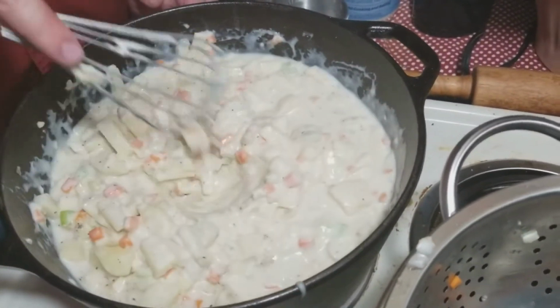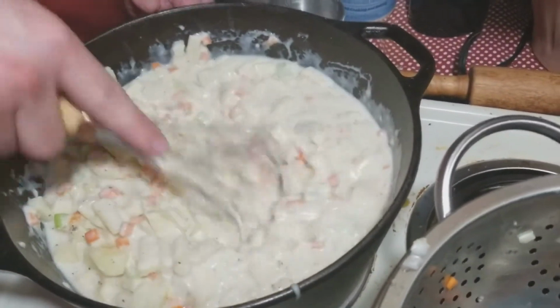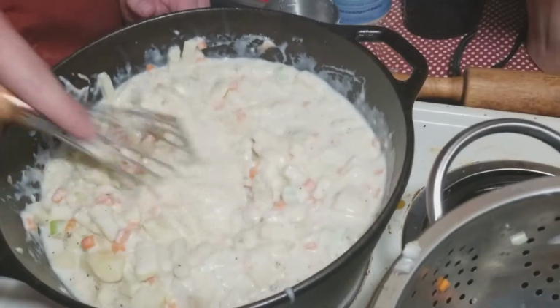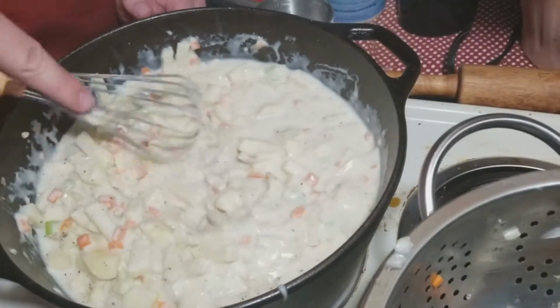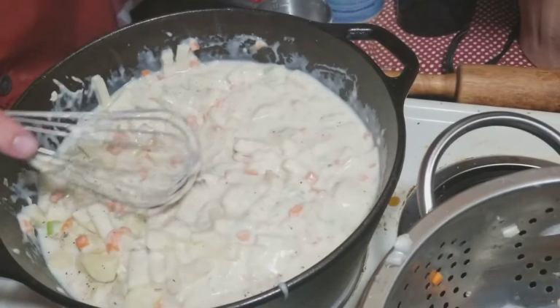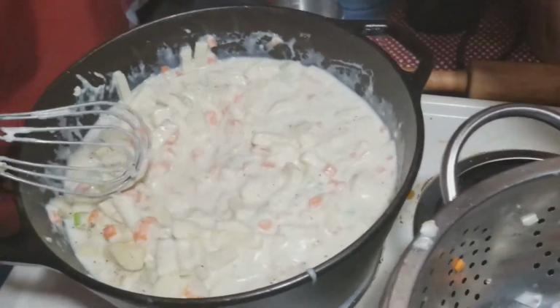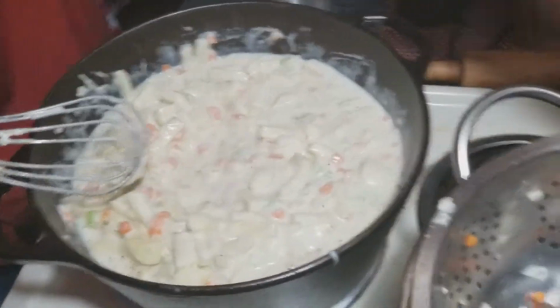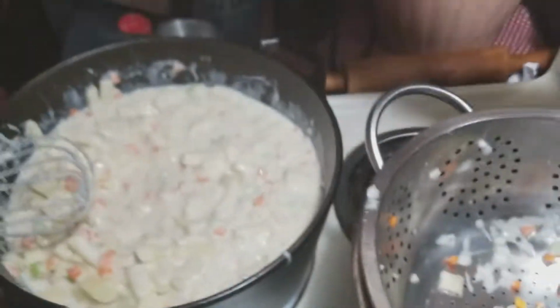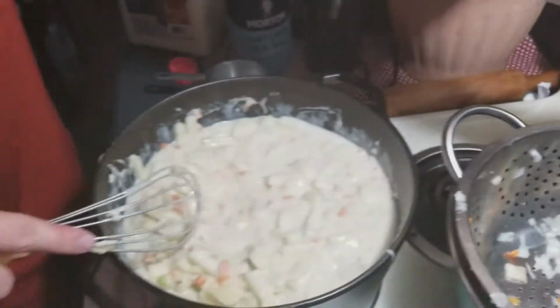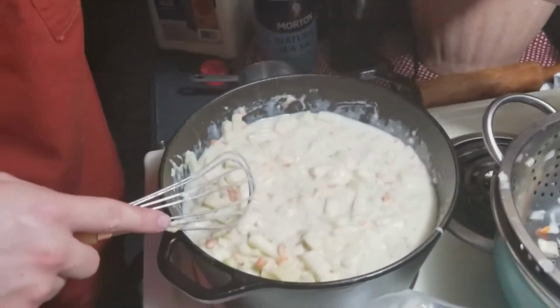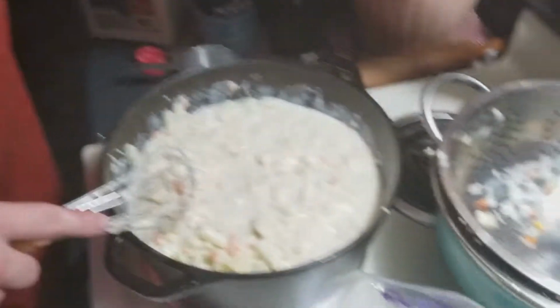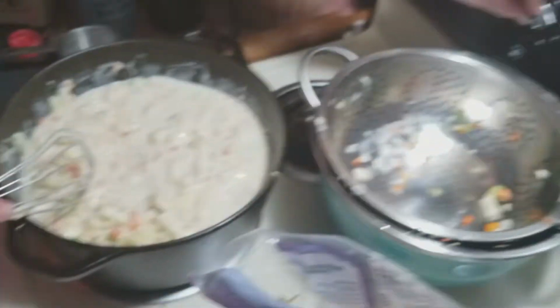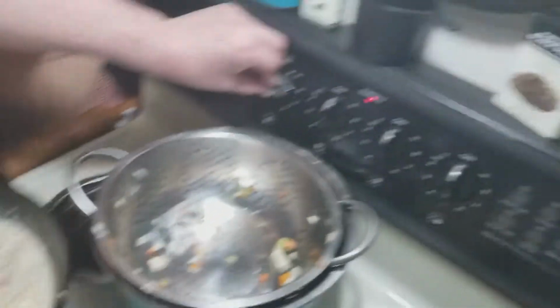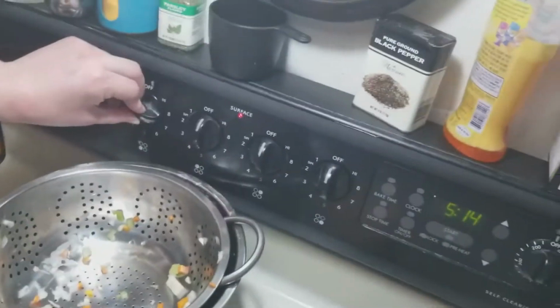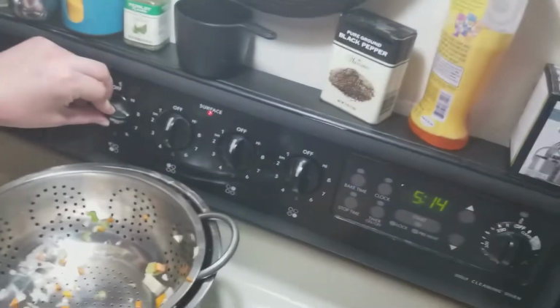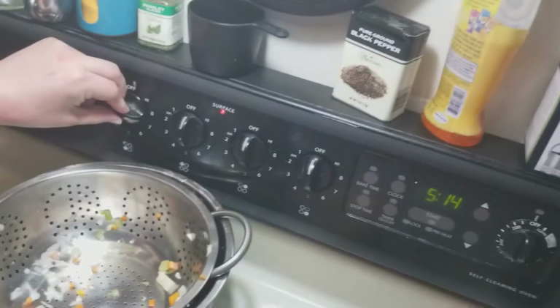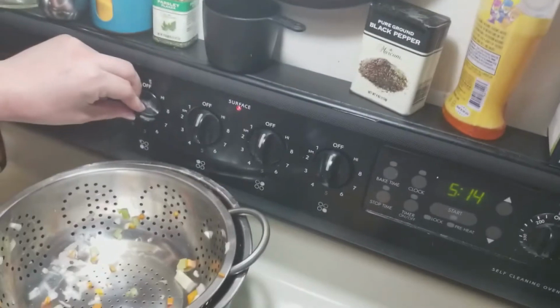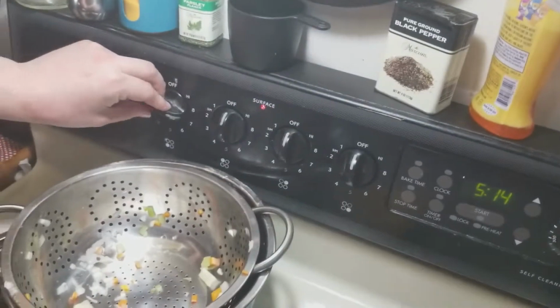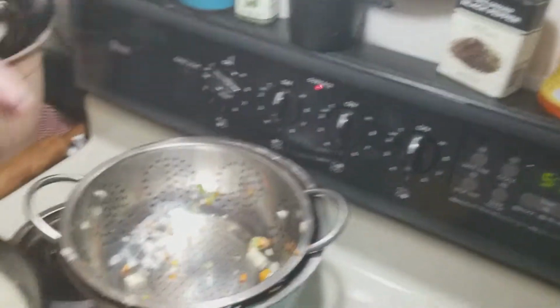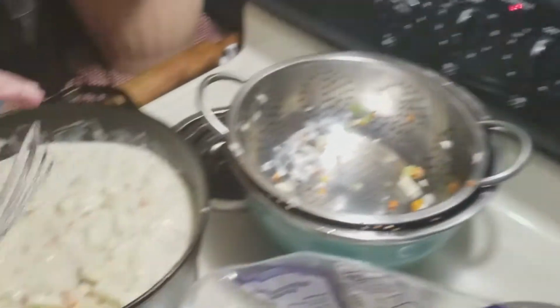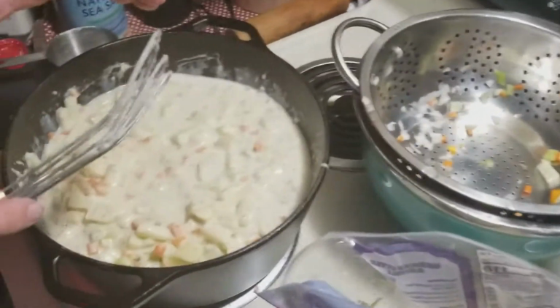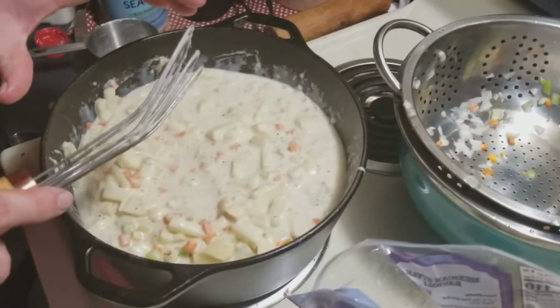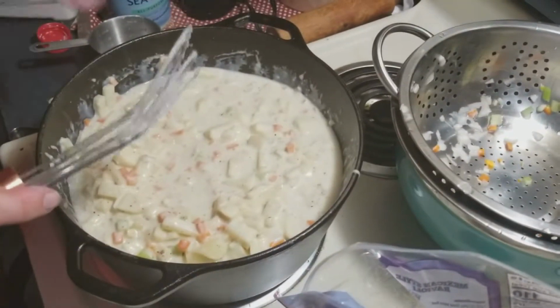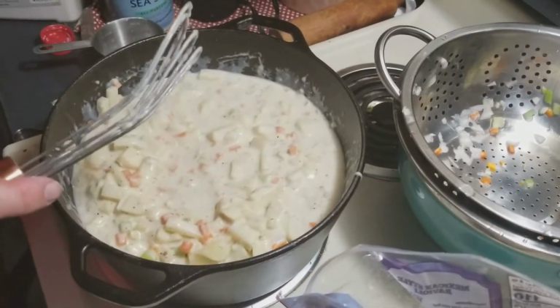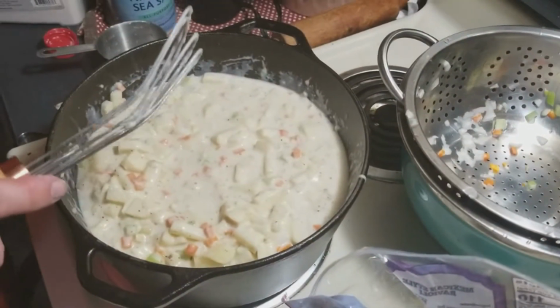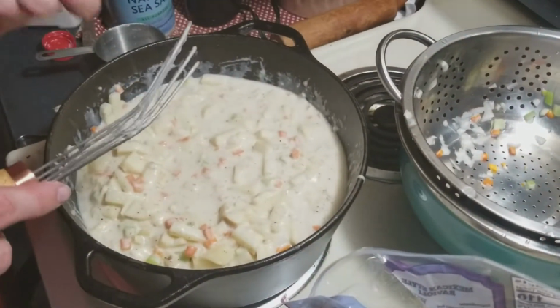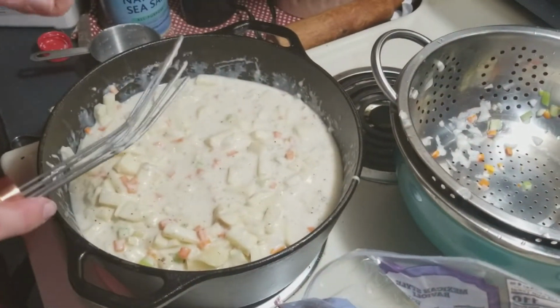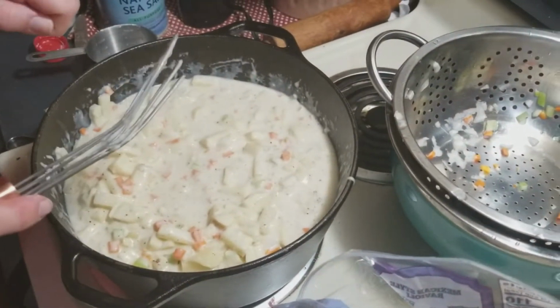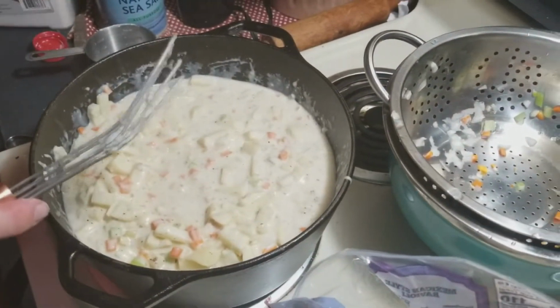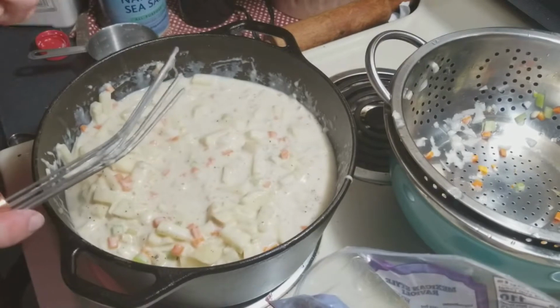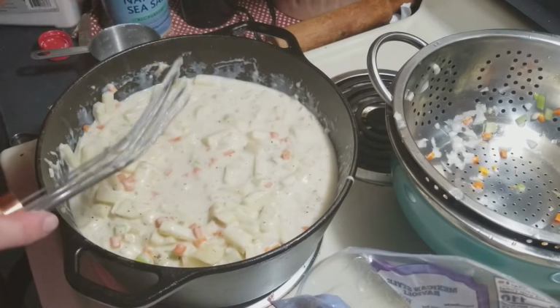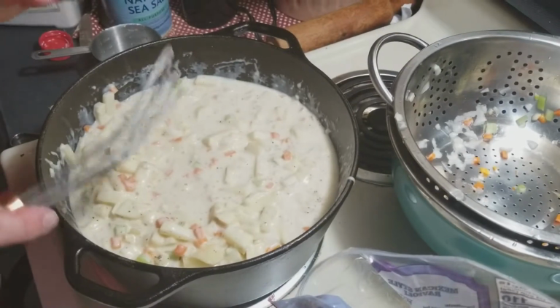Let's go ahead and turn the heat back up — I'm going to put it on about 7 or so on my stove. I'm going to let it come up to a boil, then turn it down to low after that, cover it up, and let it simmer.